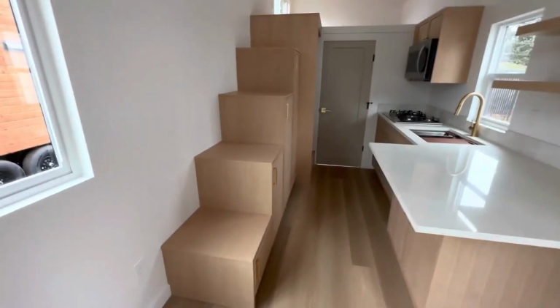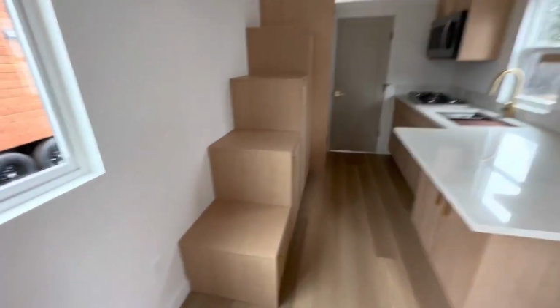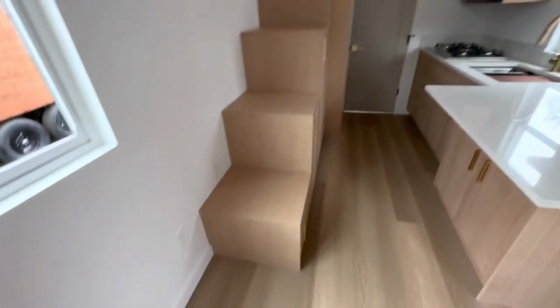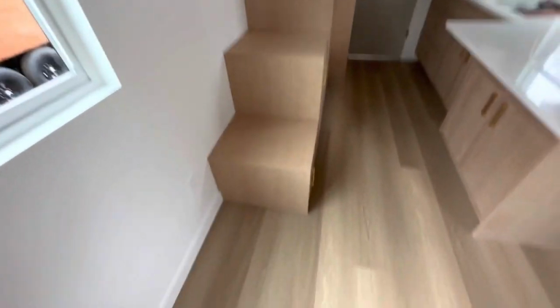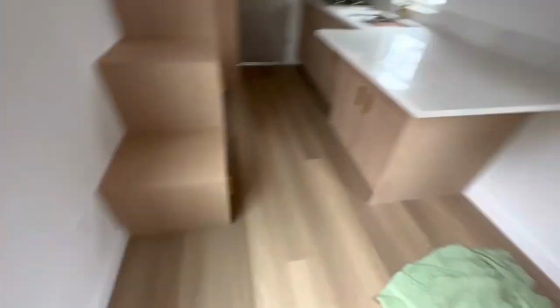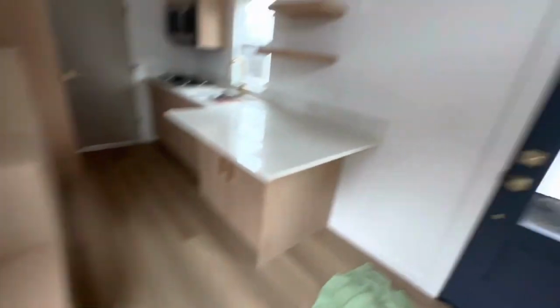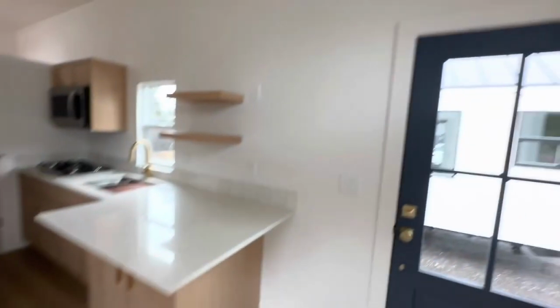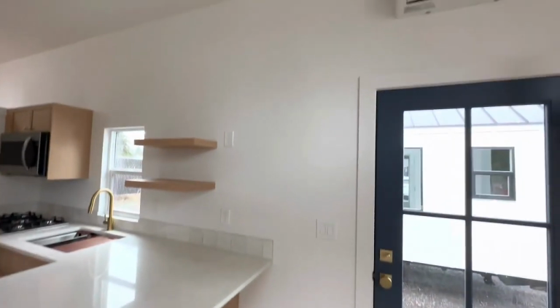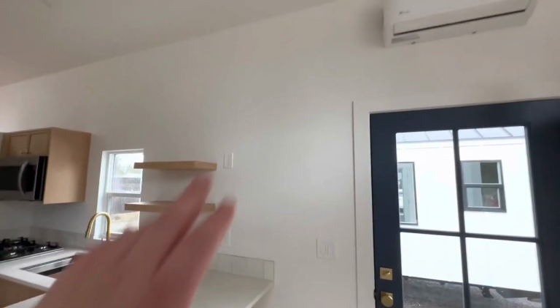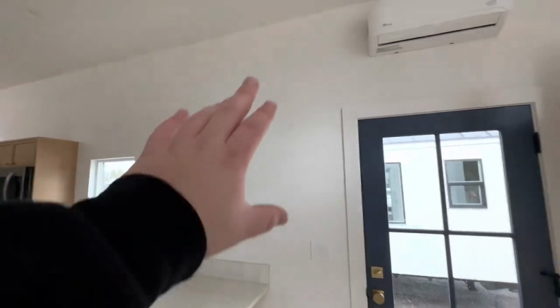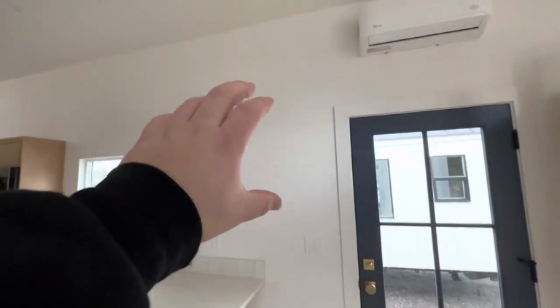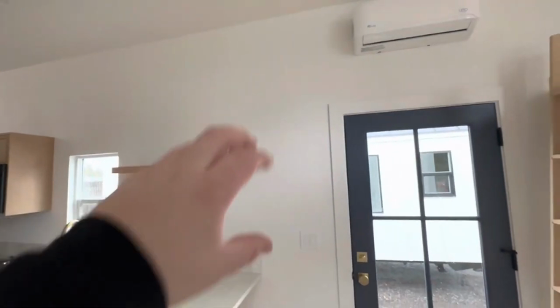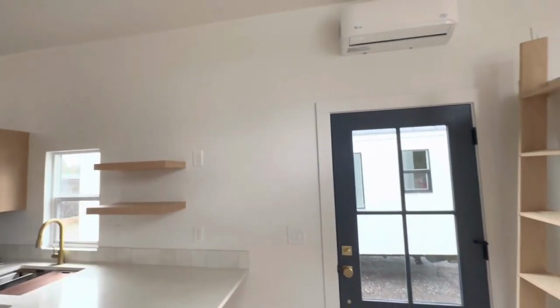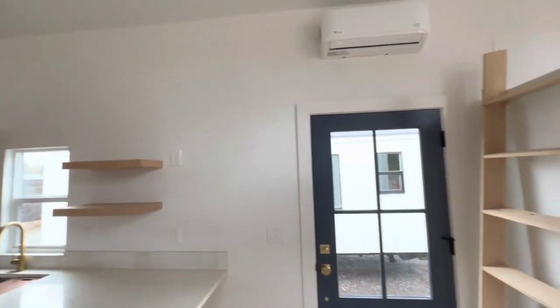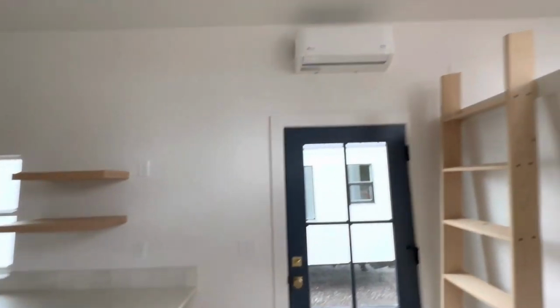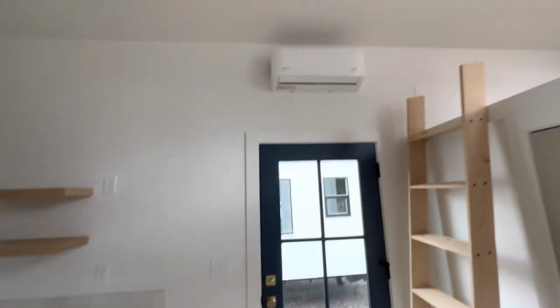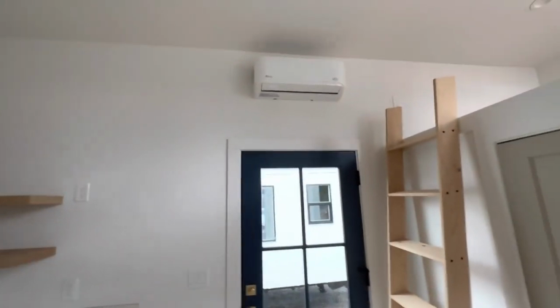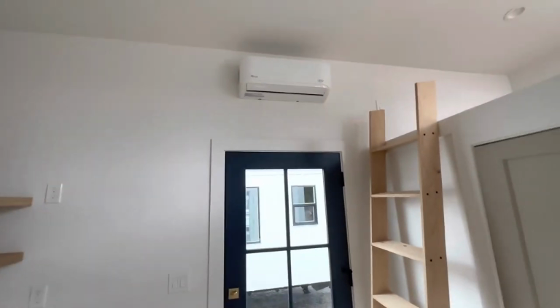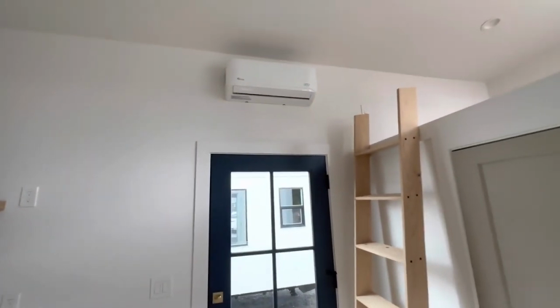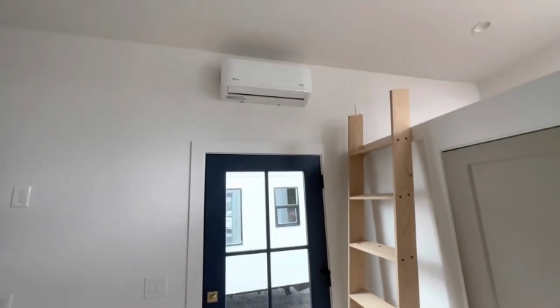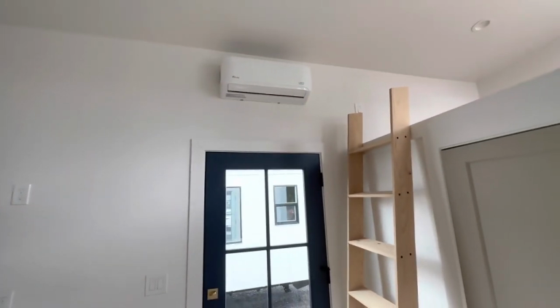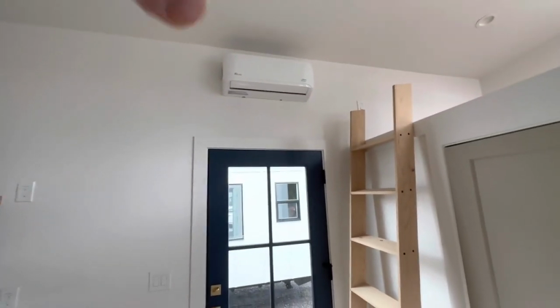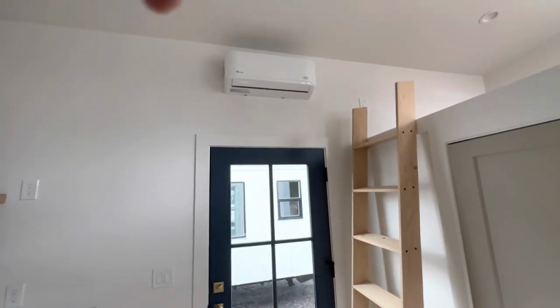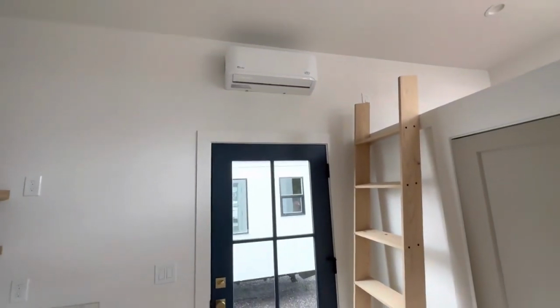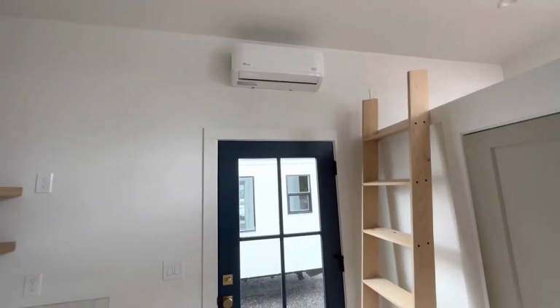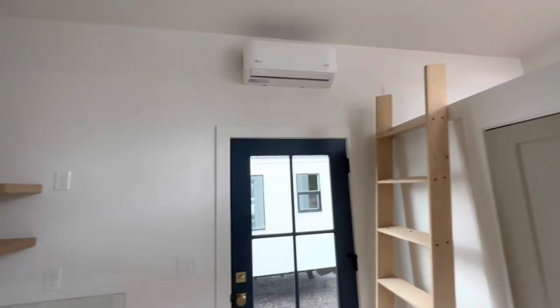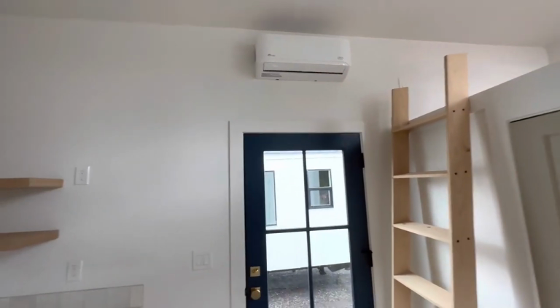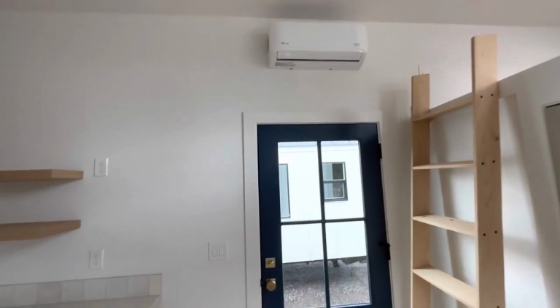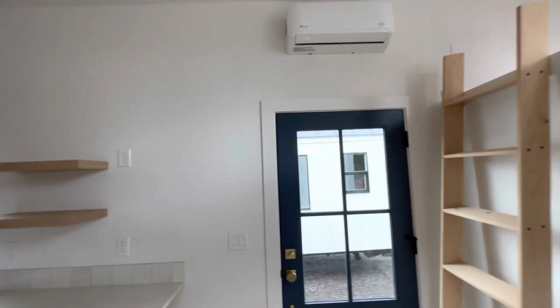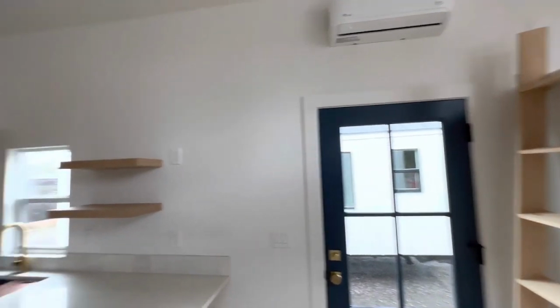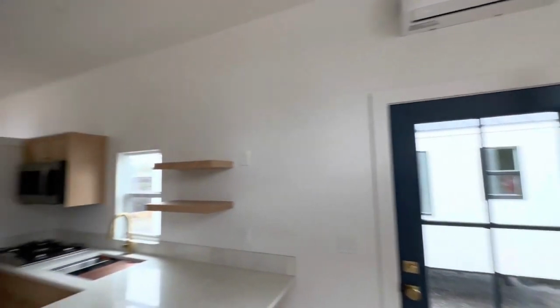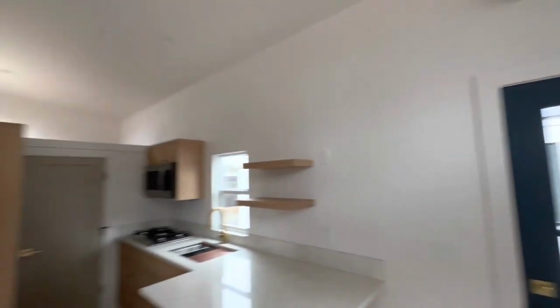If you have your couch here you can hang your TV over here. Then you have your mini-split AC and heater up on top.